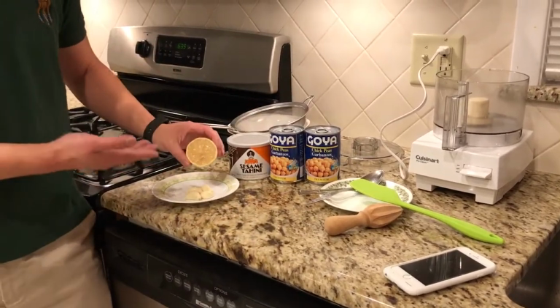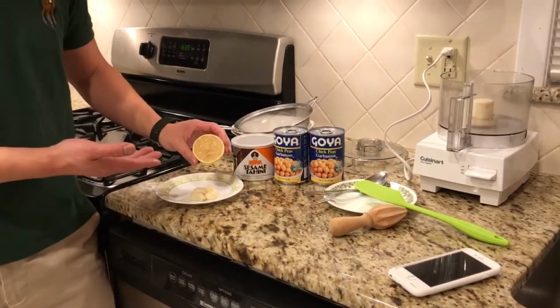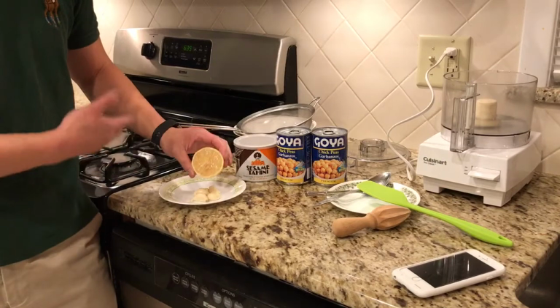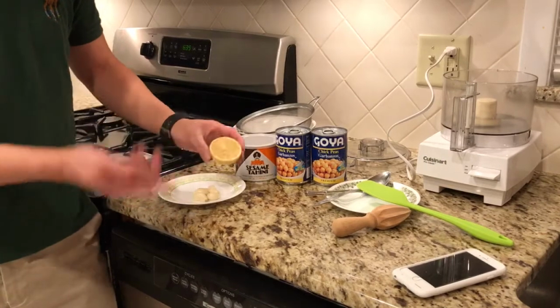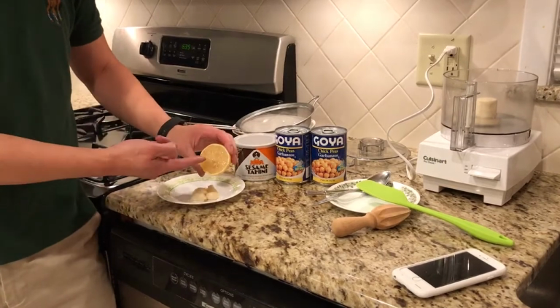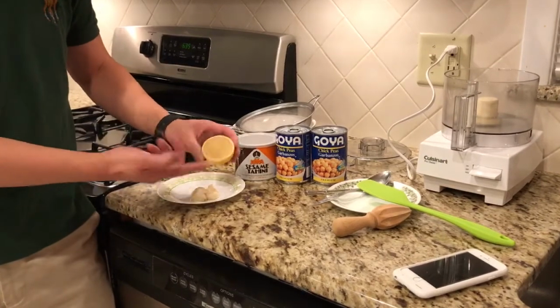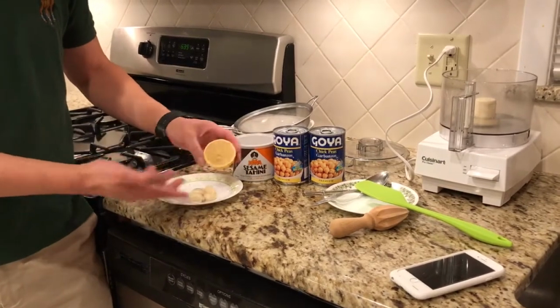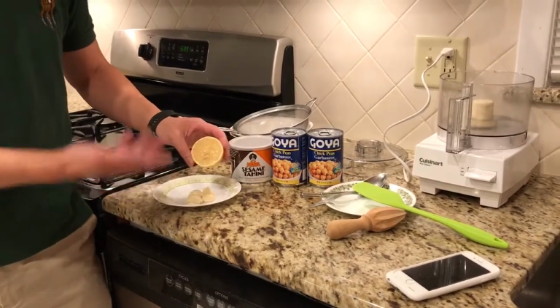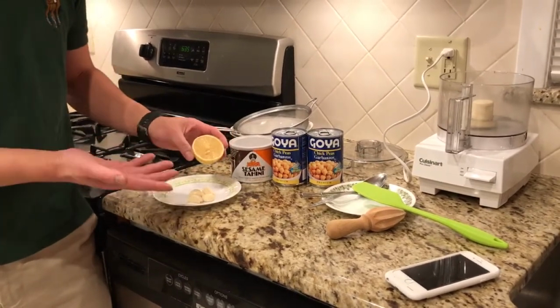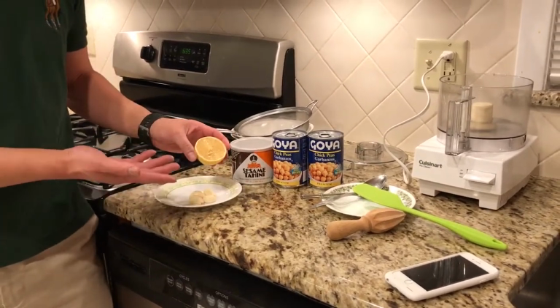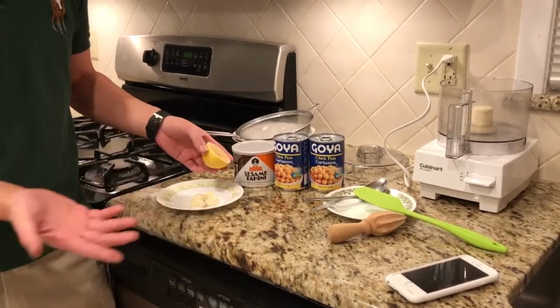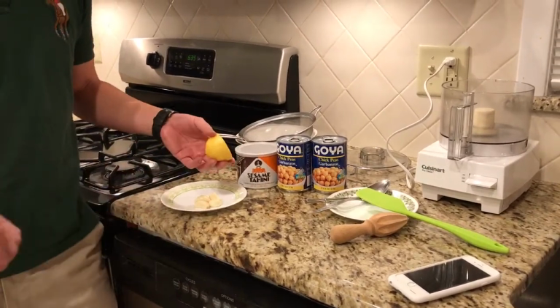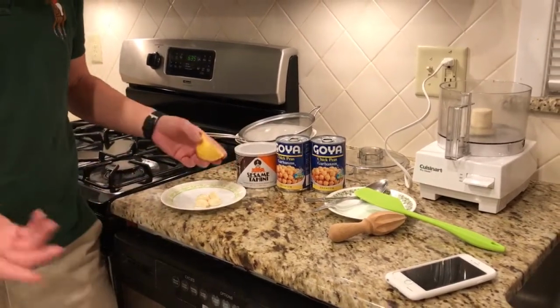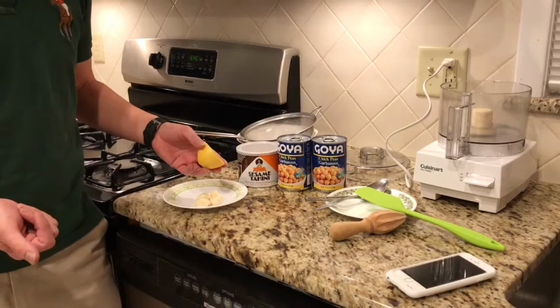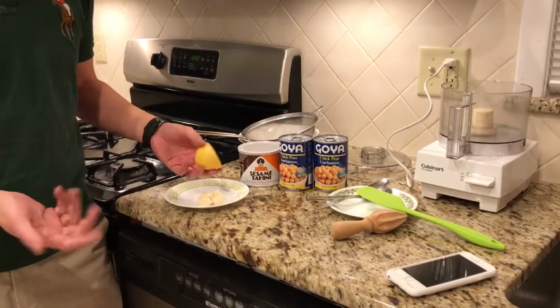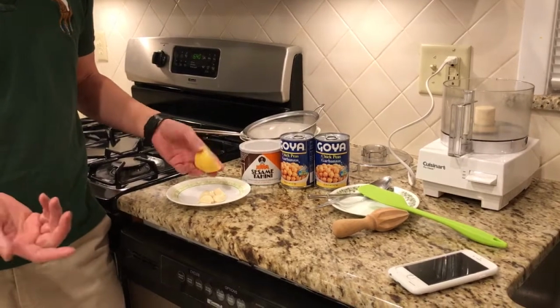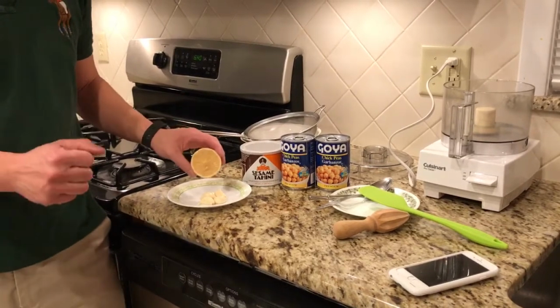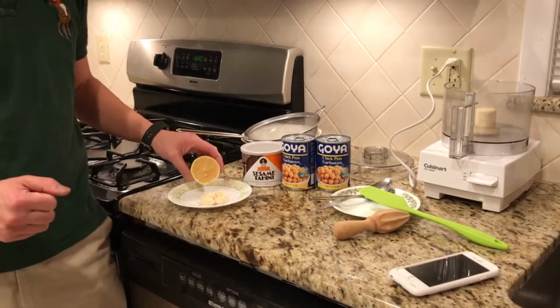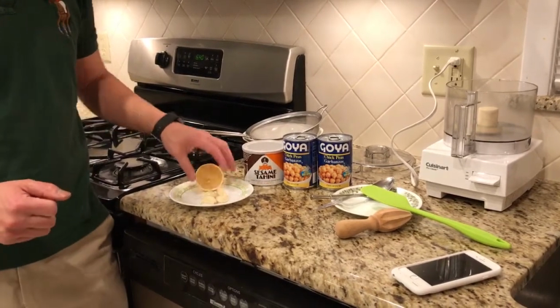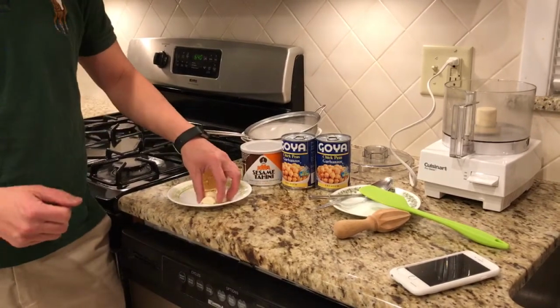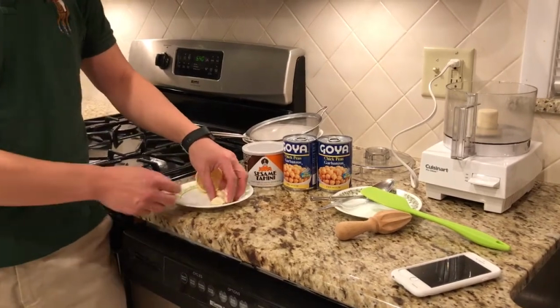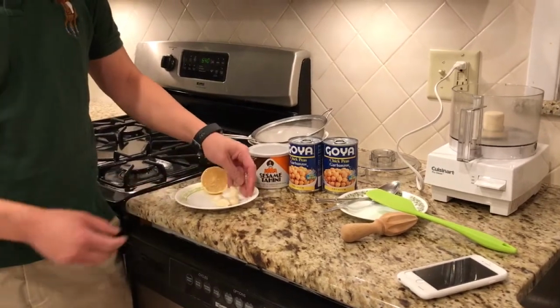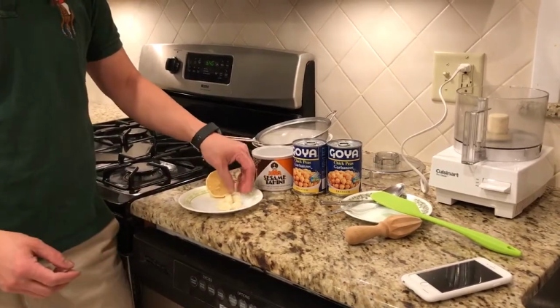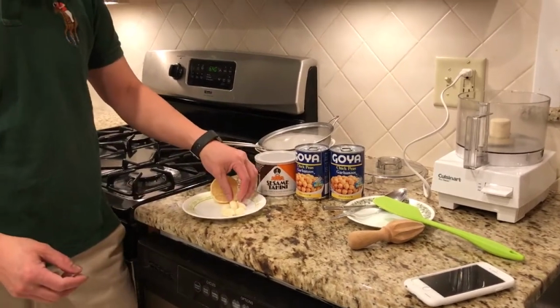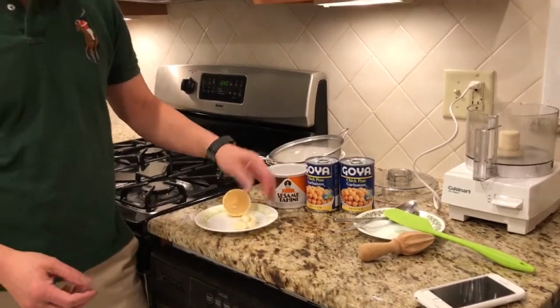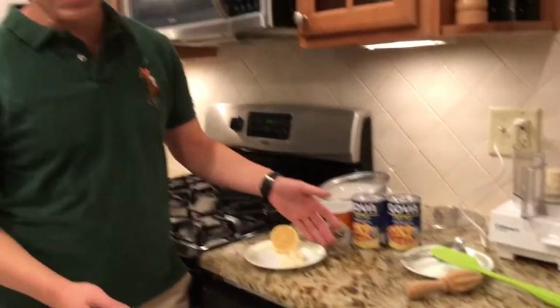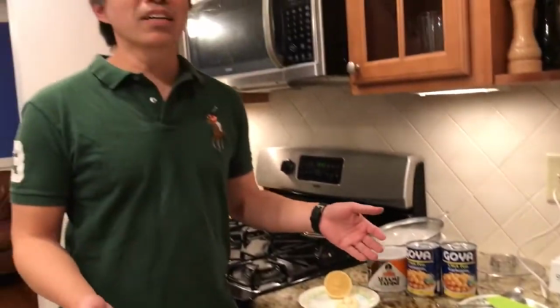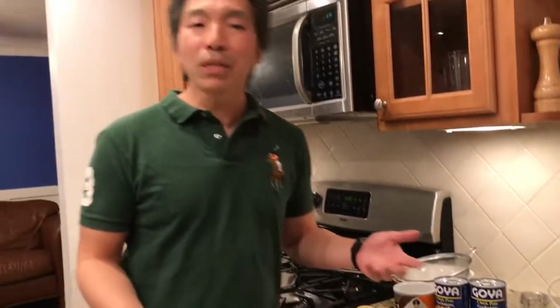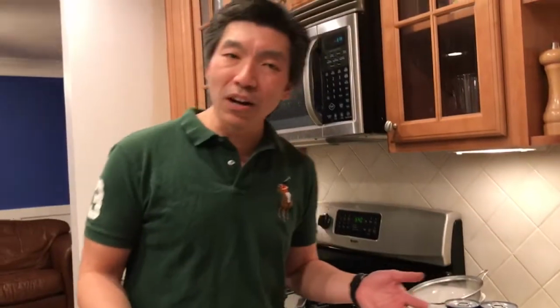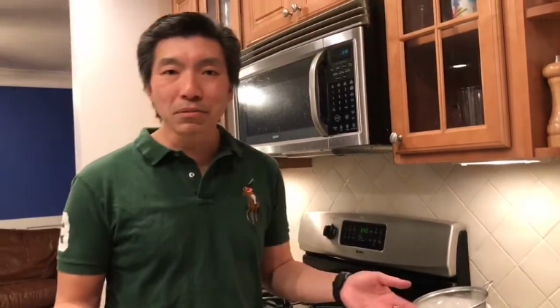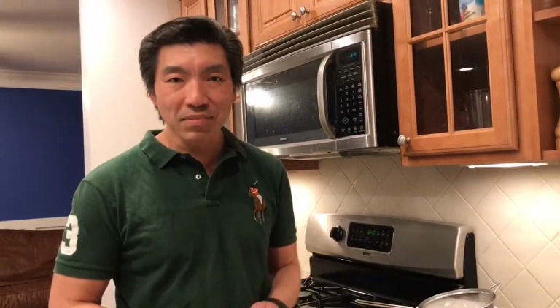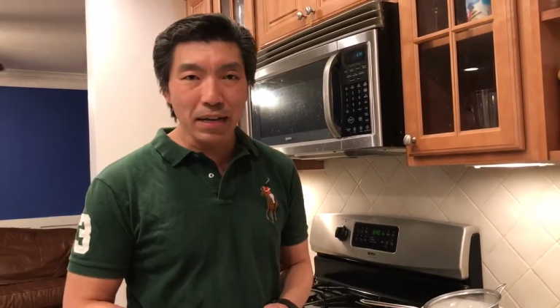Half of a lemon — I've left the seeds in and everything else, and it's already been pre-cut because it's one of those things I just enjoy. Lemon, just kind of spritz it off. And some garlic — yes, I've peeled the garlic, but that's about it.